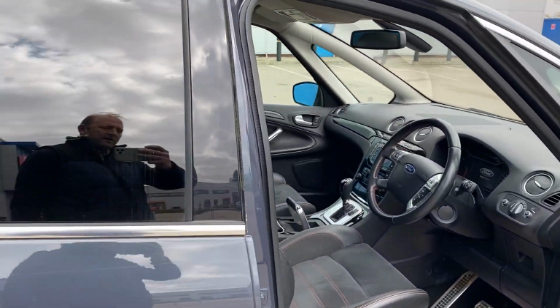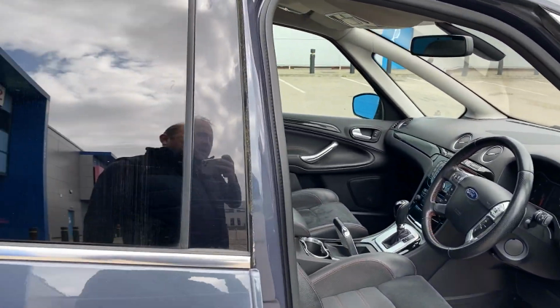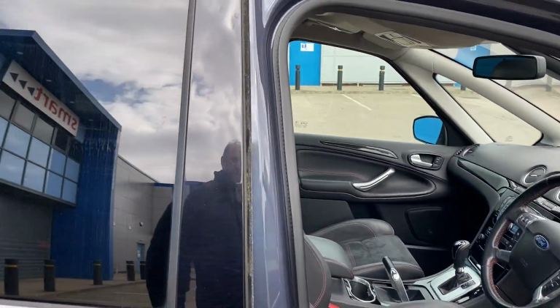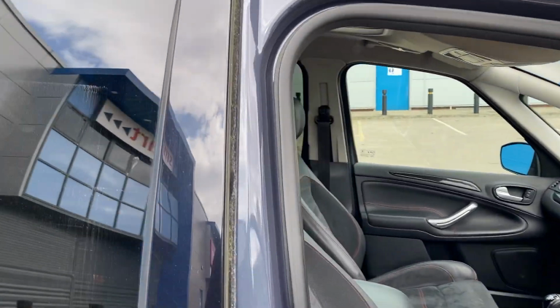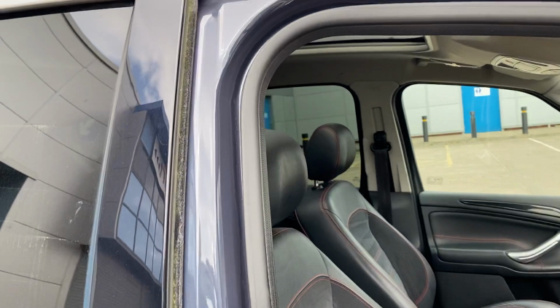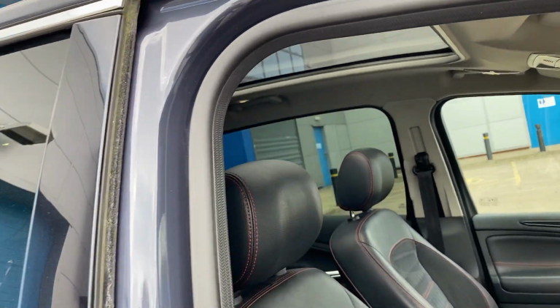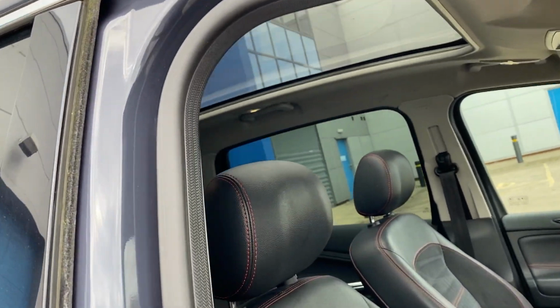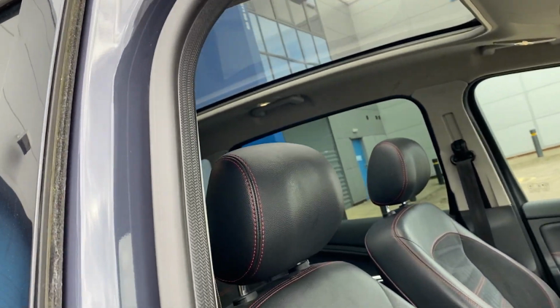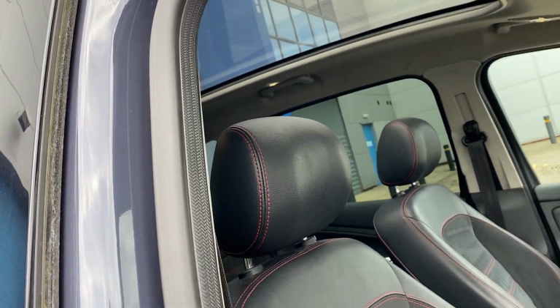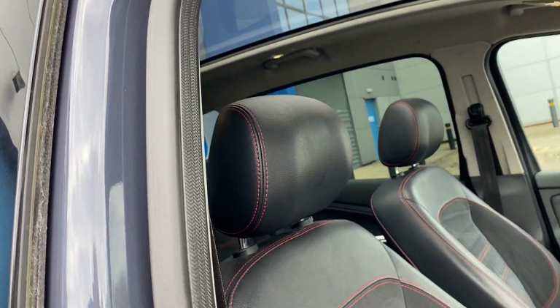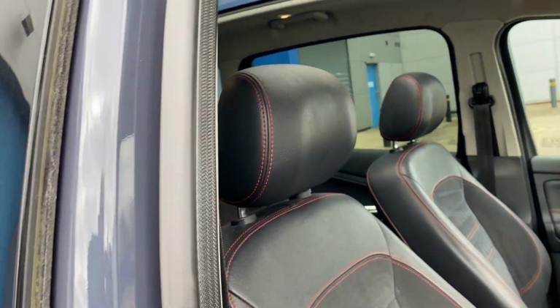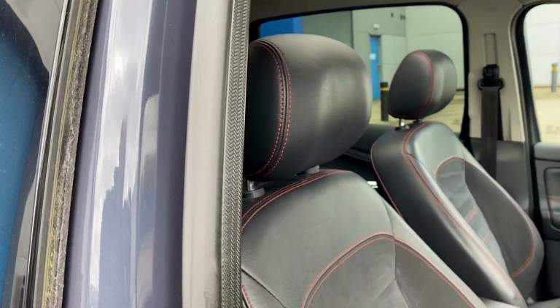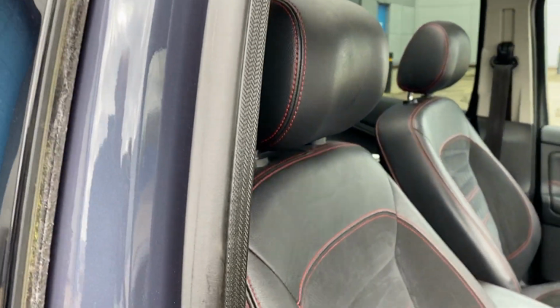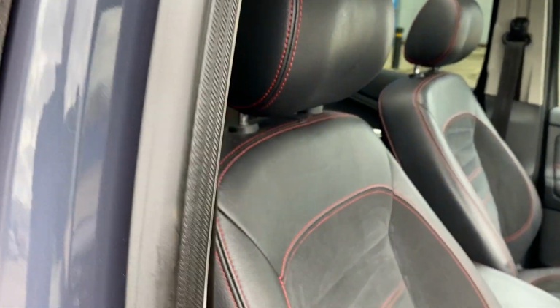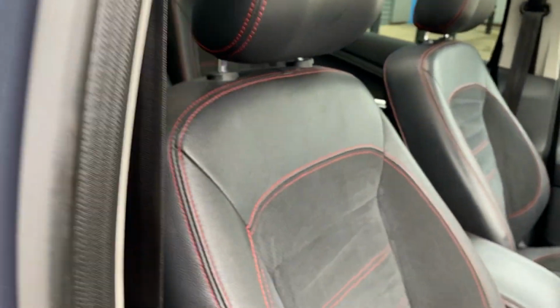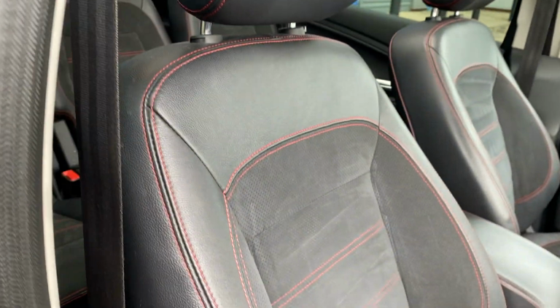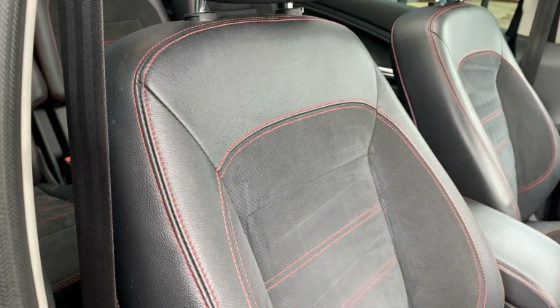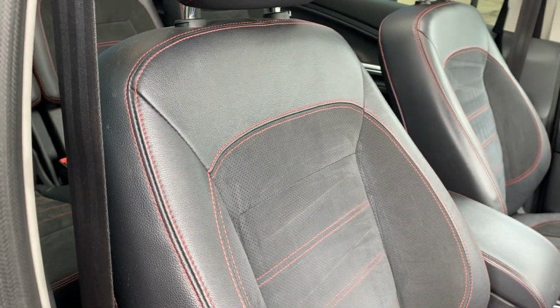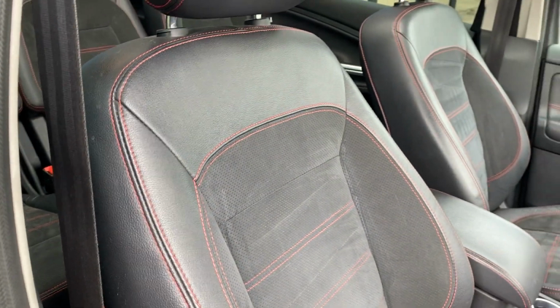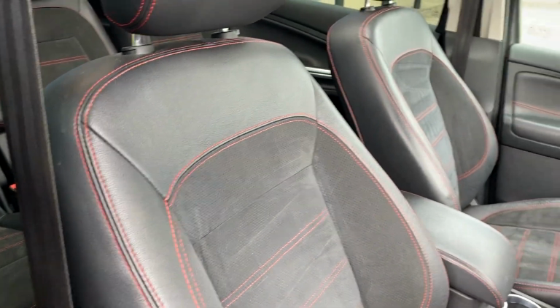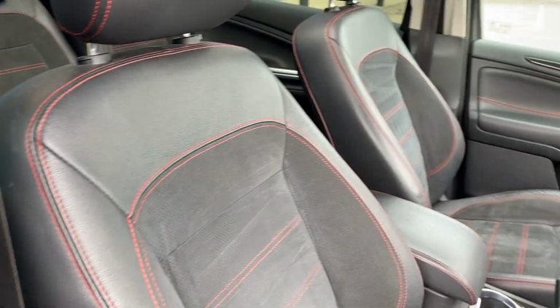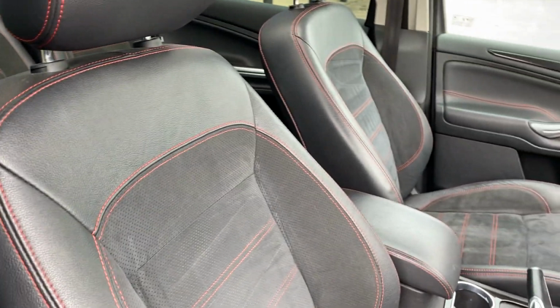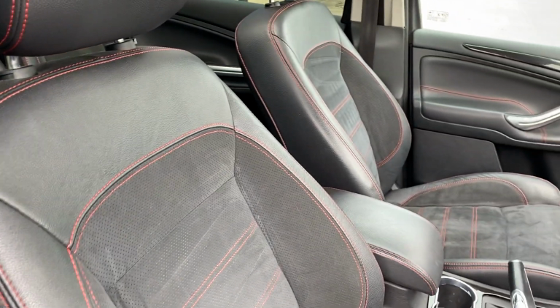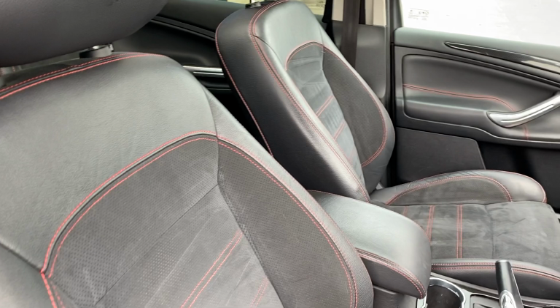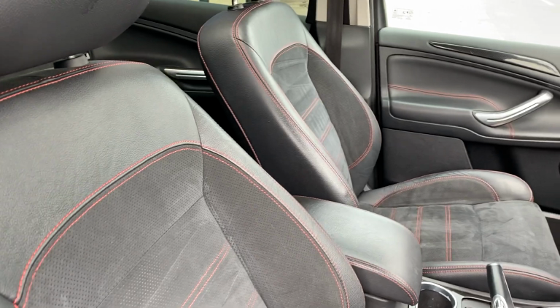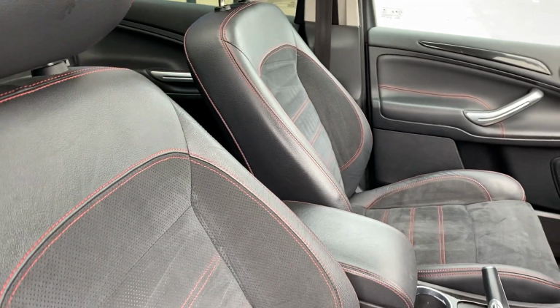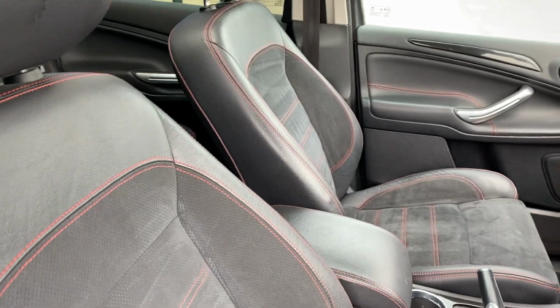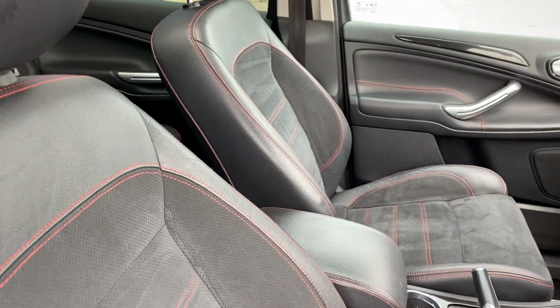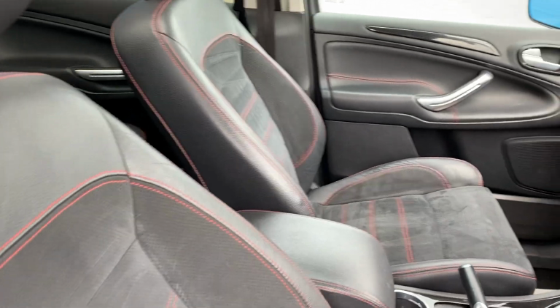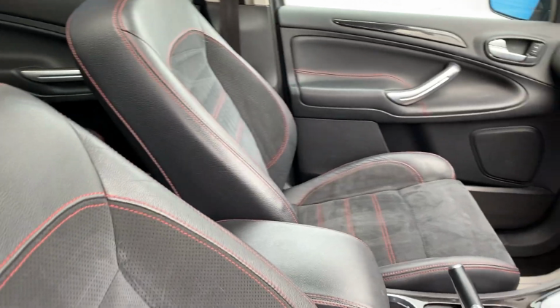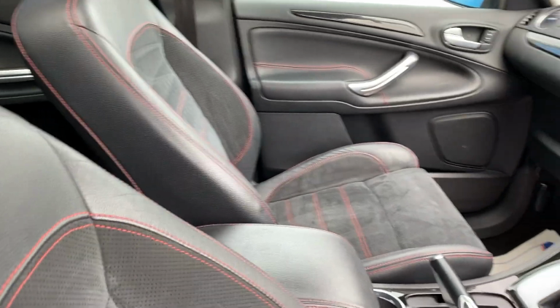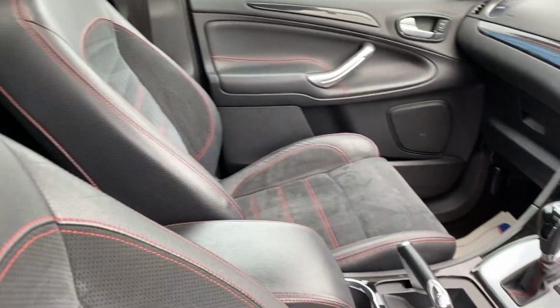It has the panoramic roof. The half leather Alcantara trim, which is a Titanium X Sport model only feature.